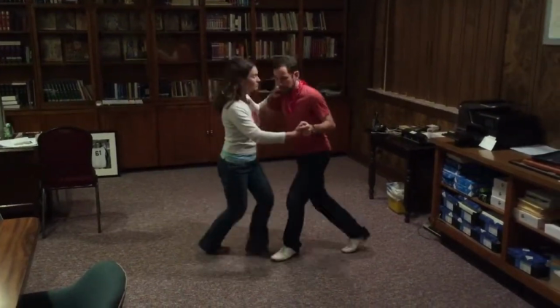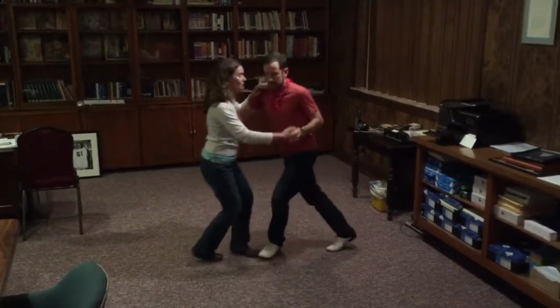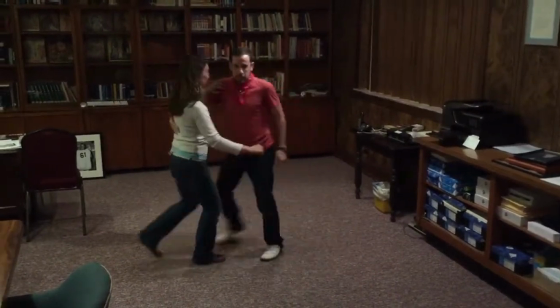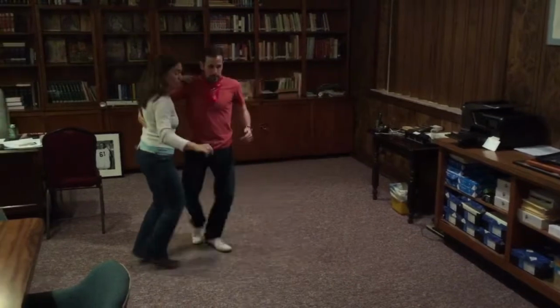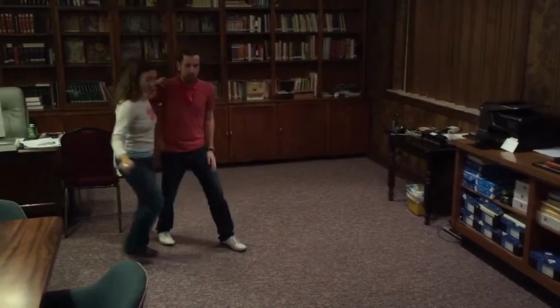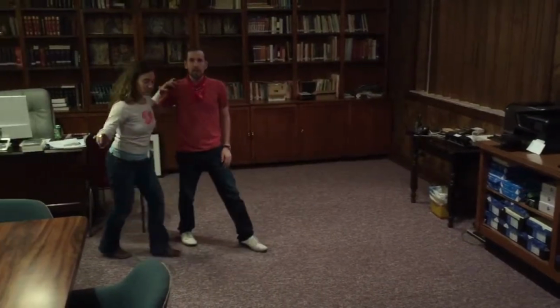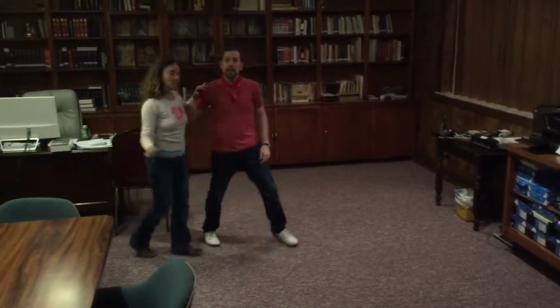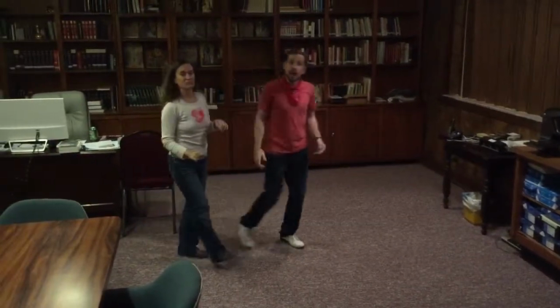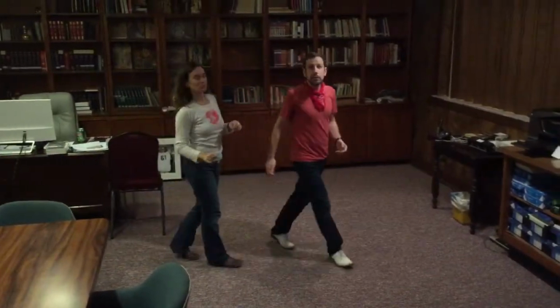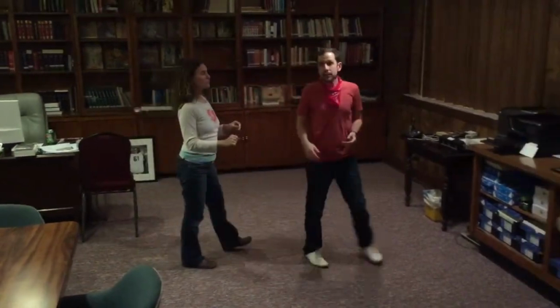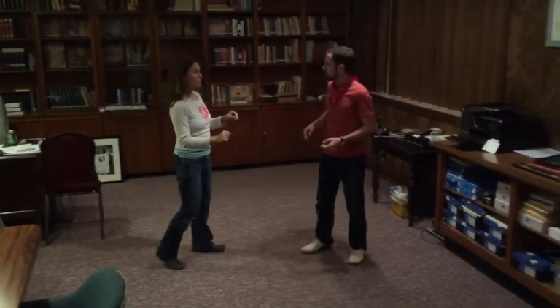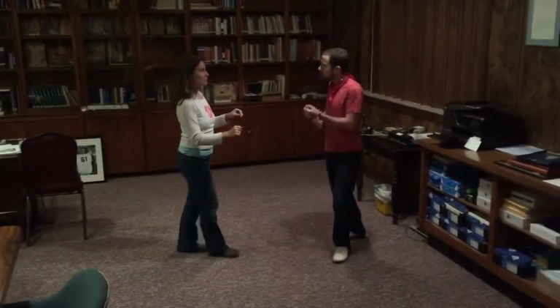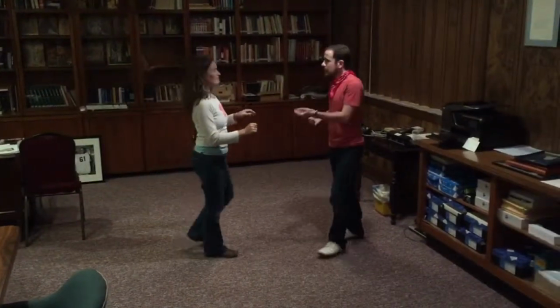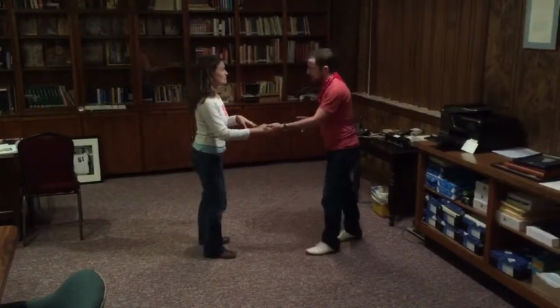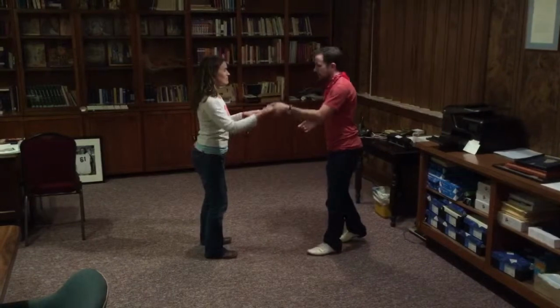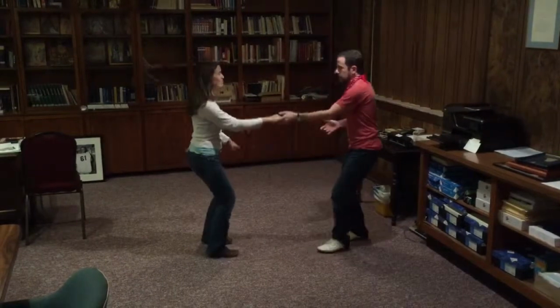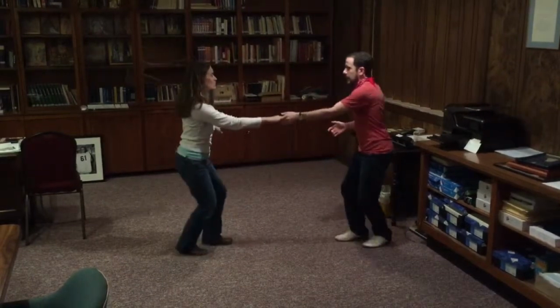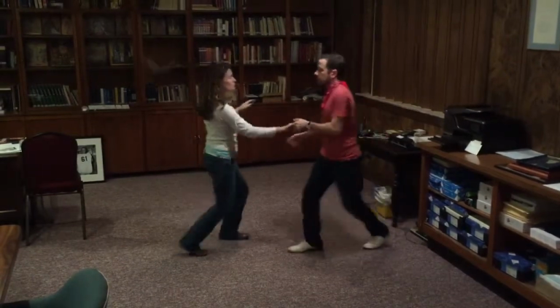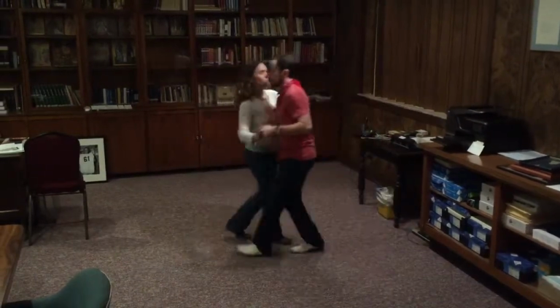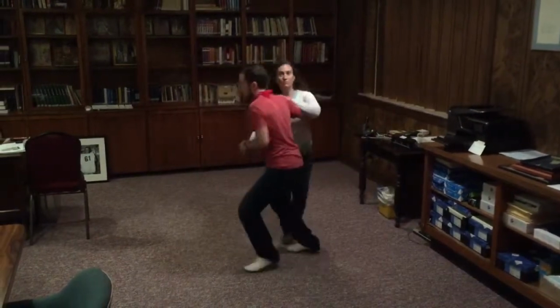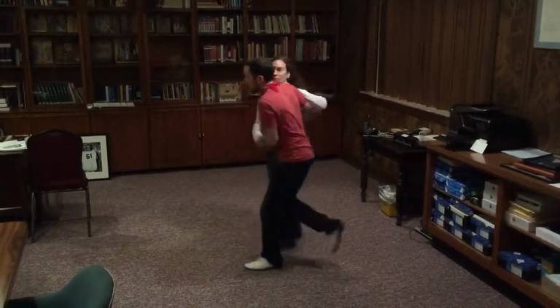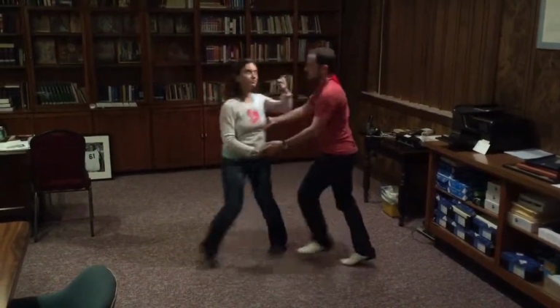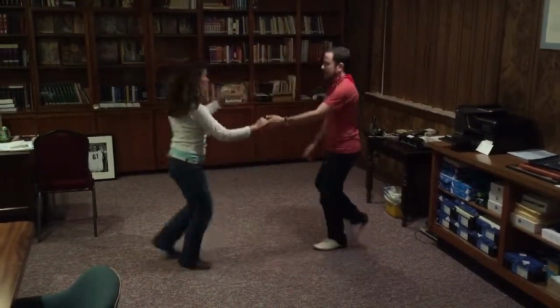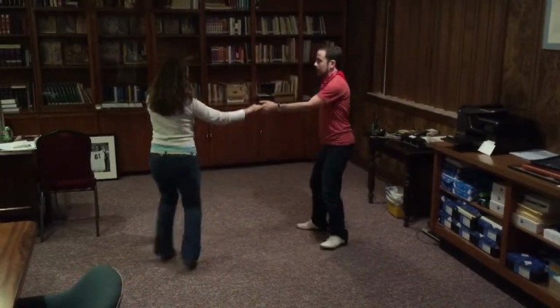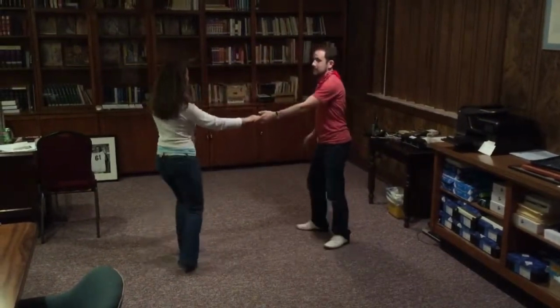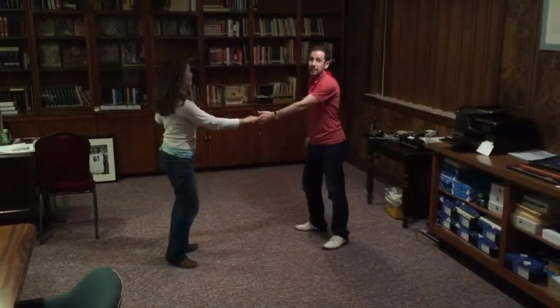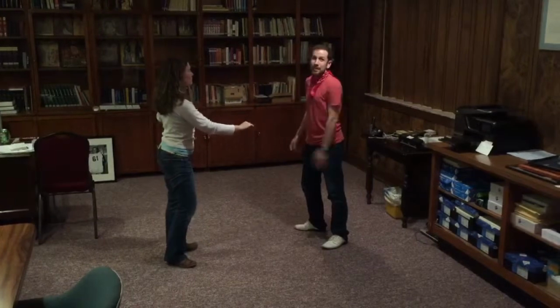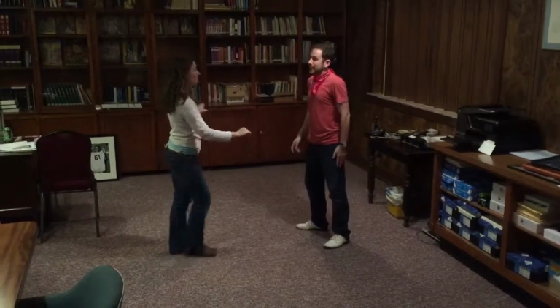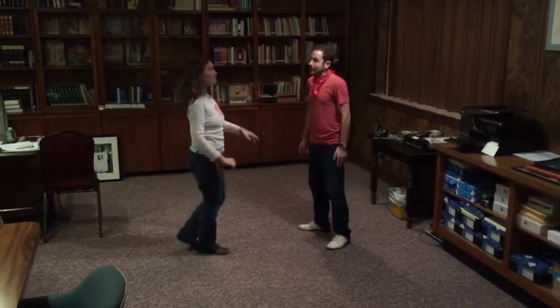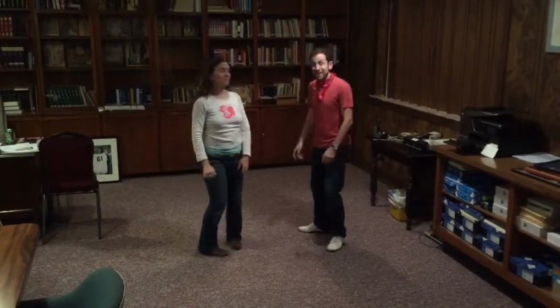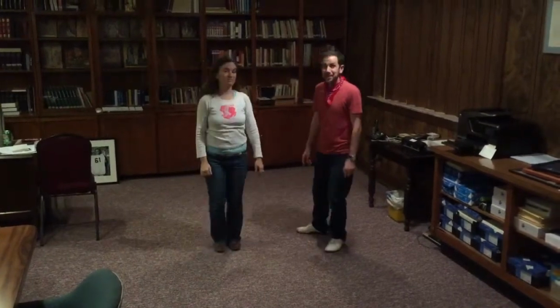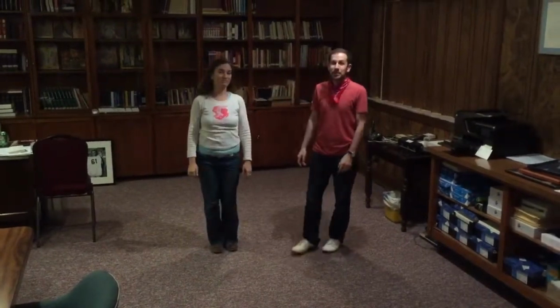And then the final move we did was sort of a redirection on a swing-out. So we had our follow come in, and then we sent them back out on the same side. And that covers Lindy 2 Week 1.